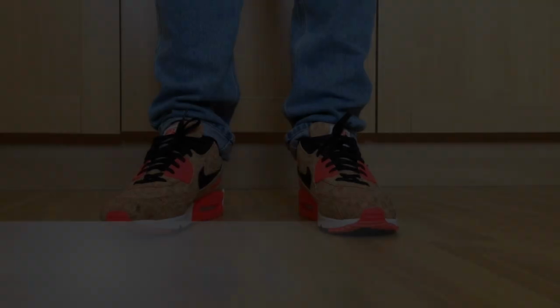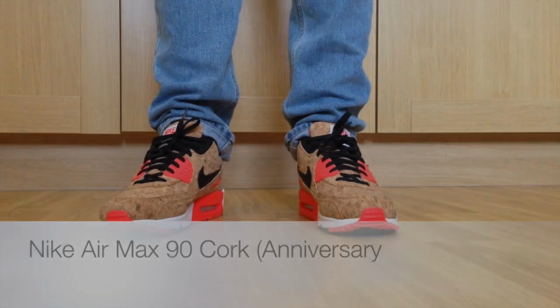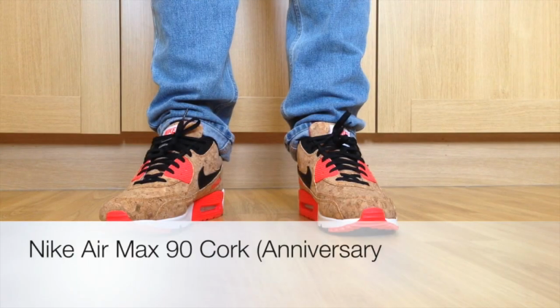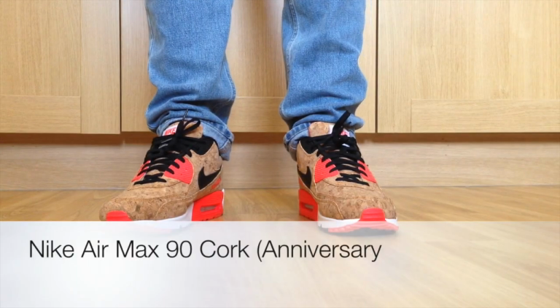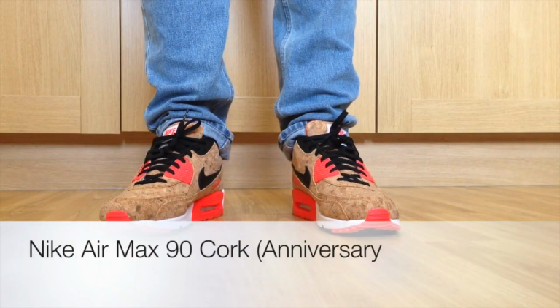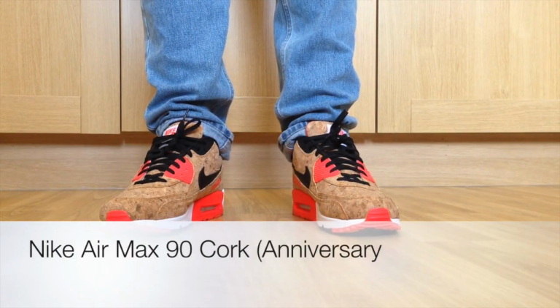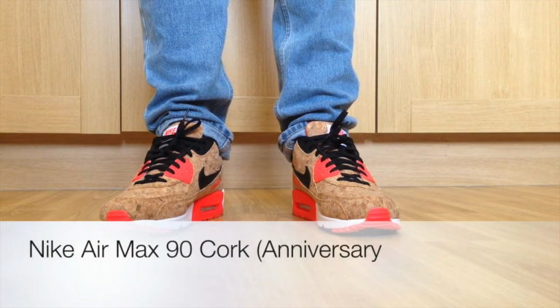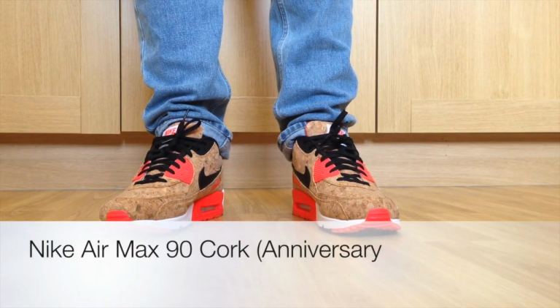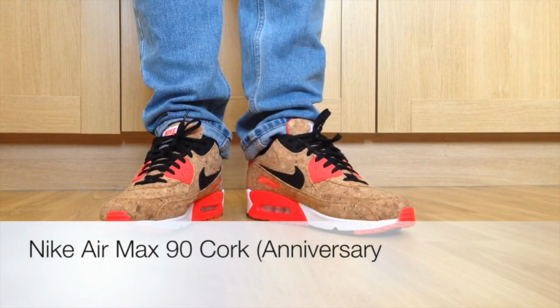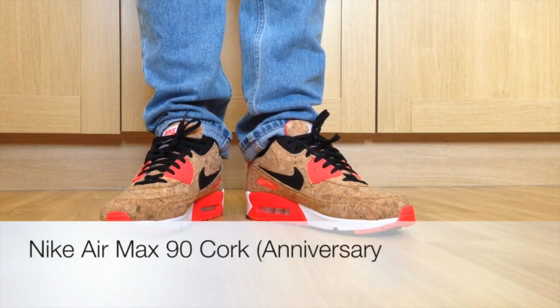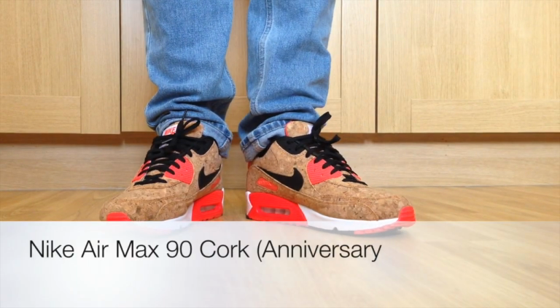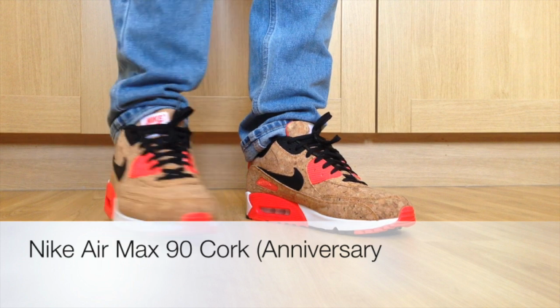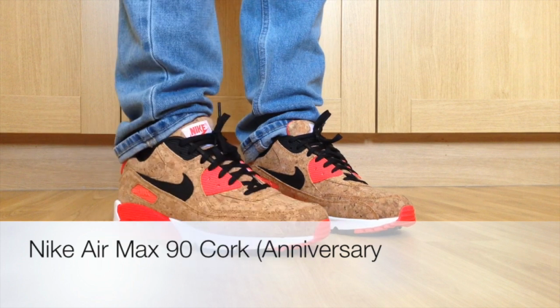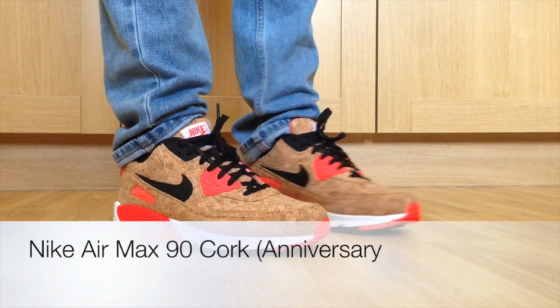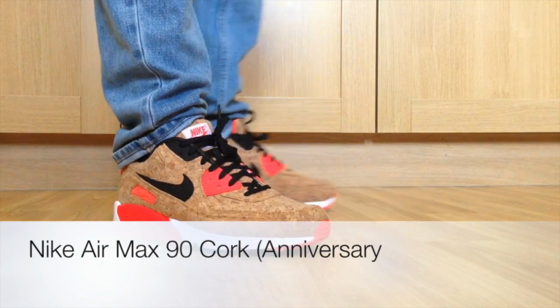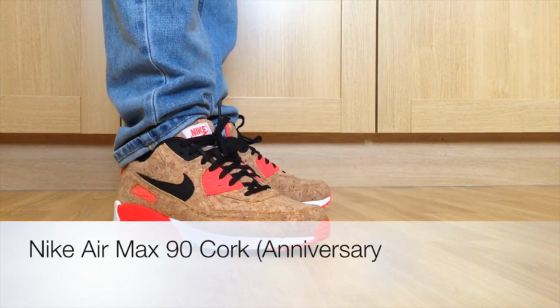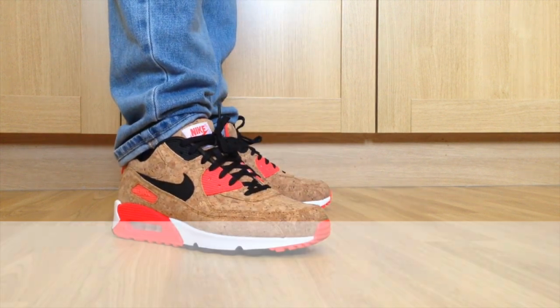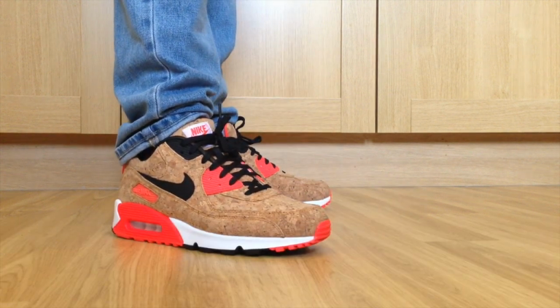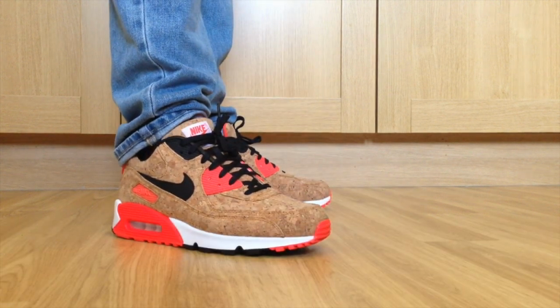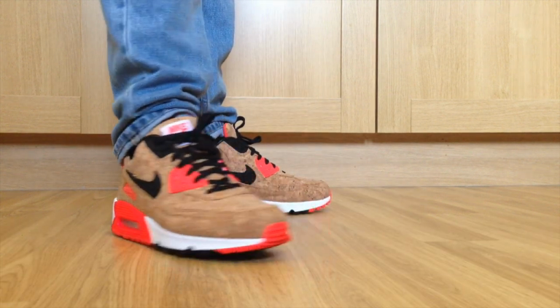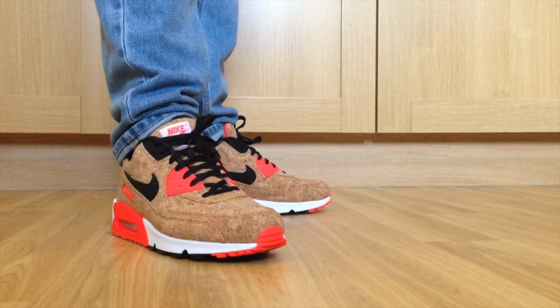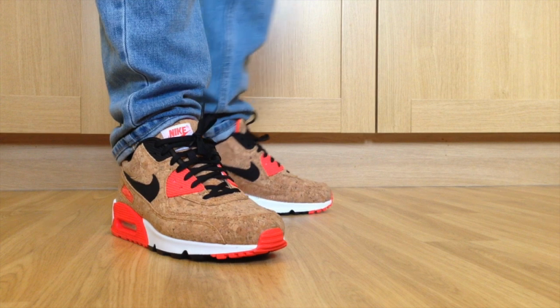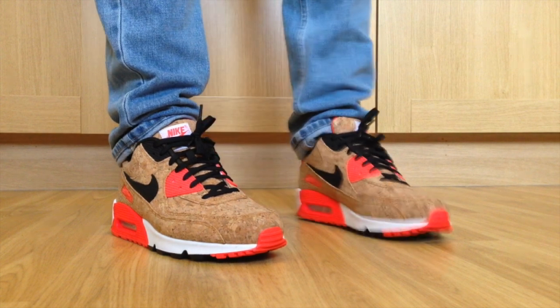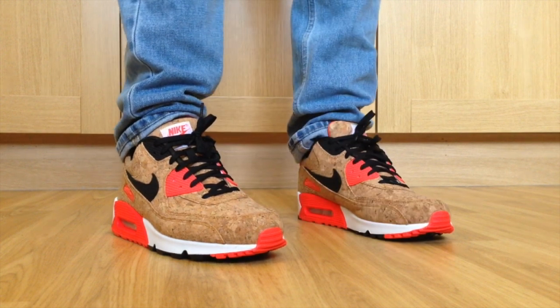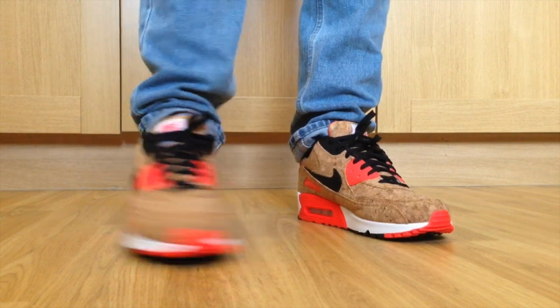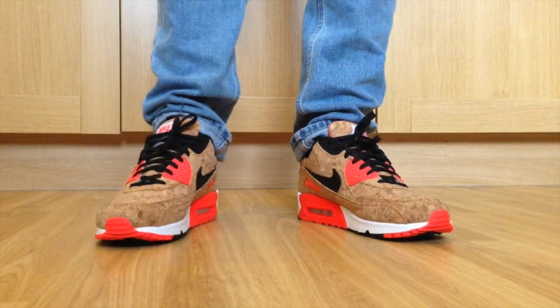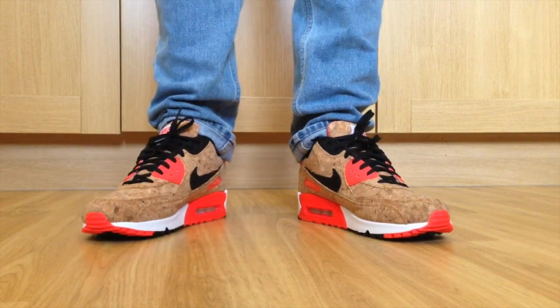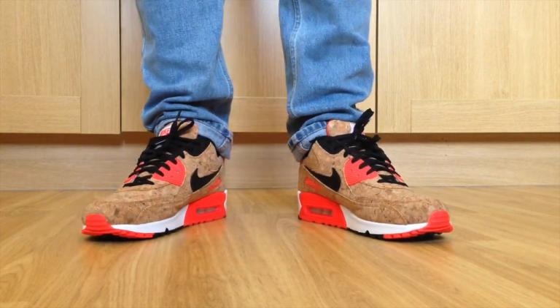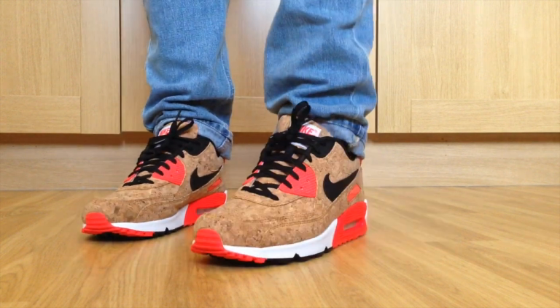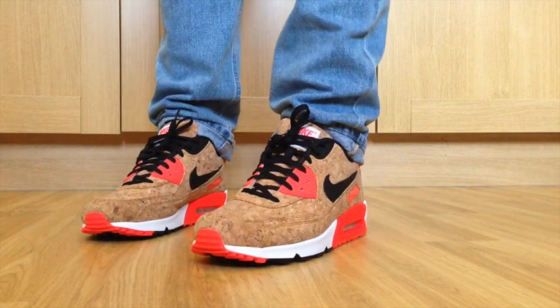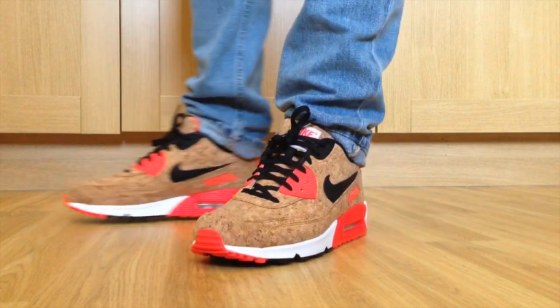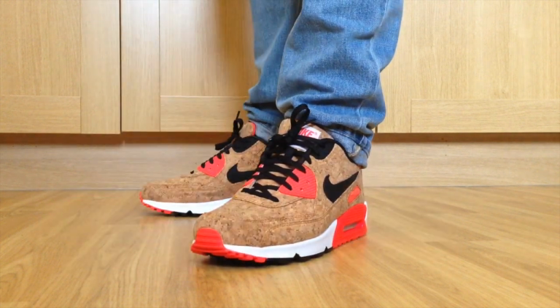What's up YouTube, bringing you guys an outfit look at the Air Max 90 cork, part of the anniversary pack. I picked these up this morning from my local Size, didn't really have any trouble picking them up either.